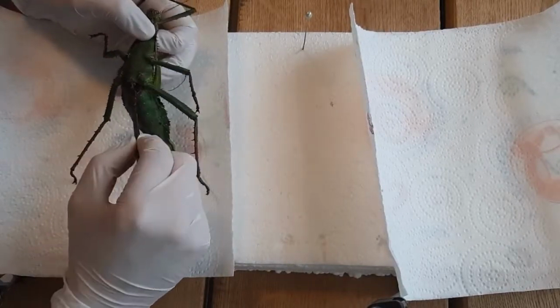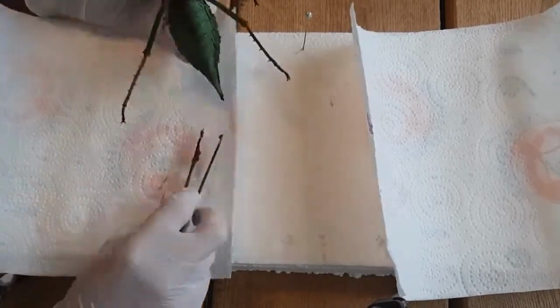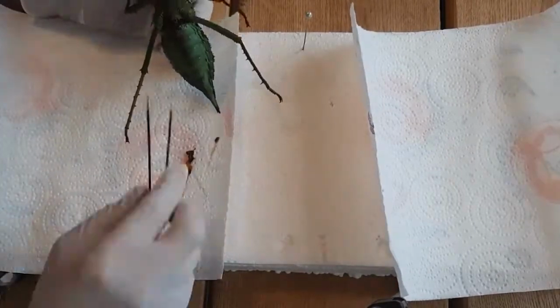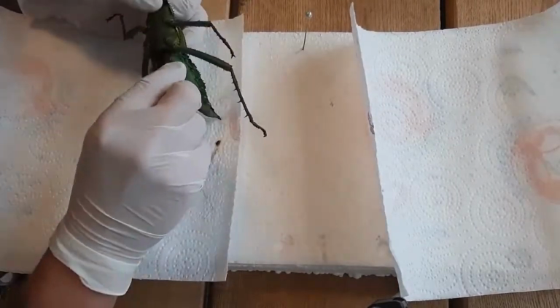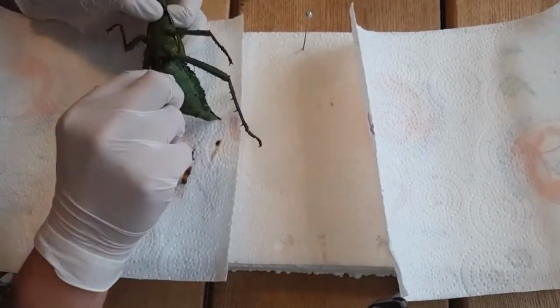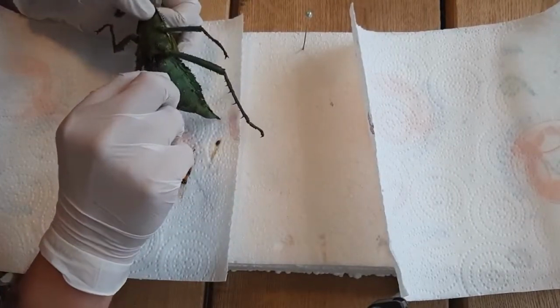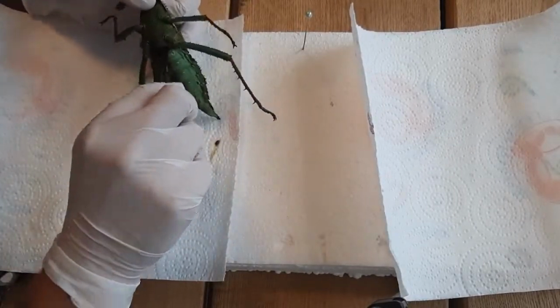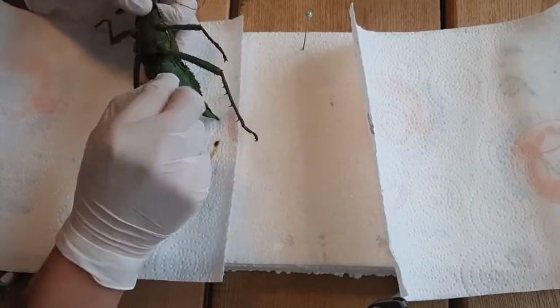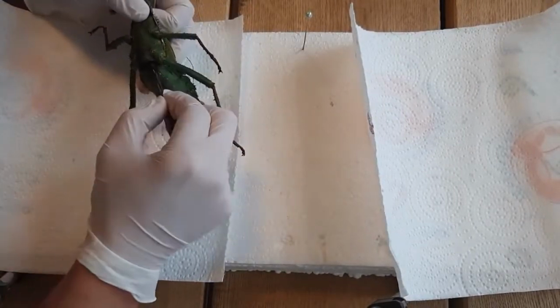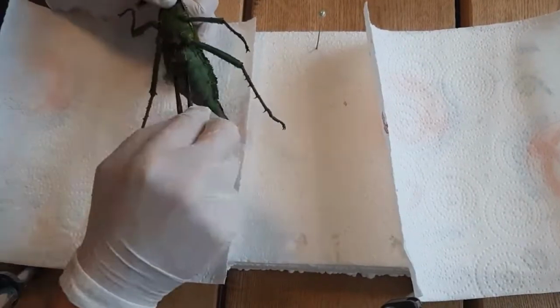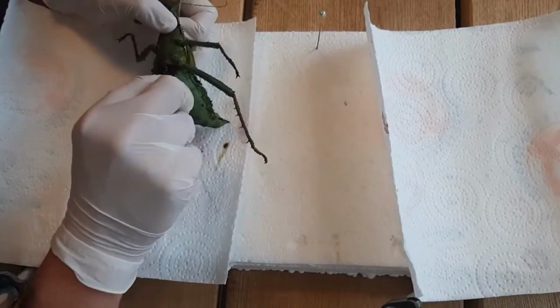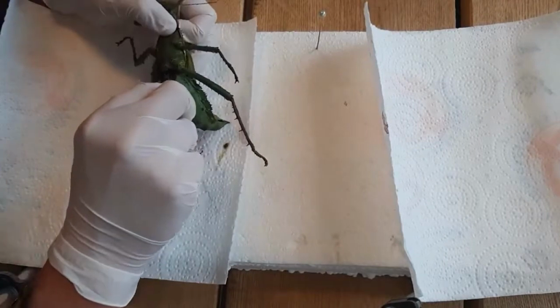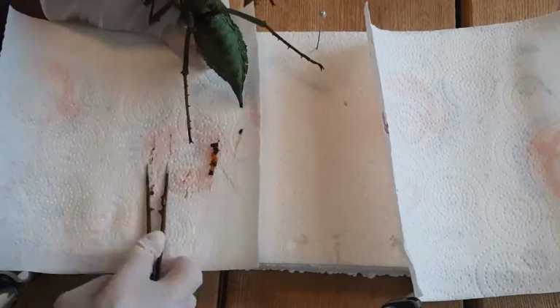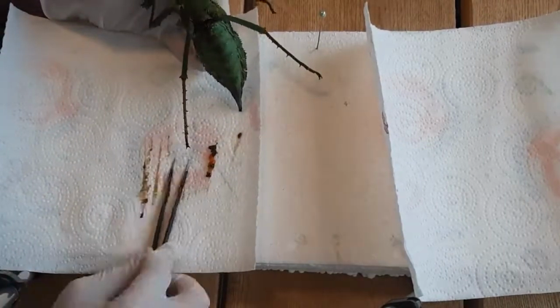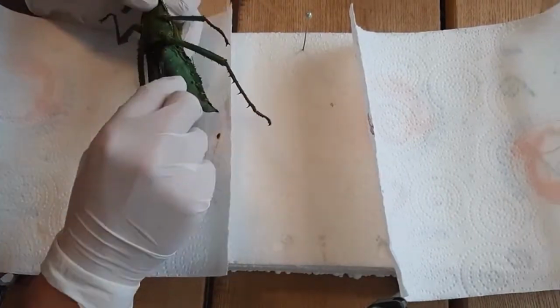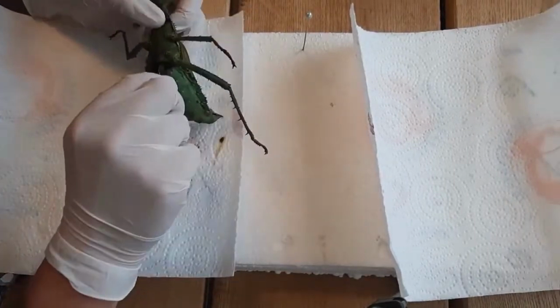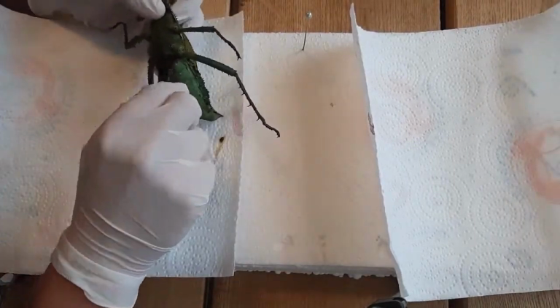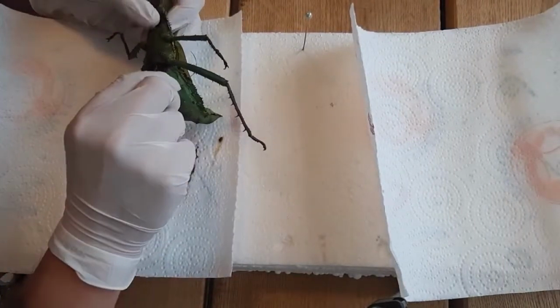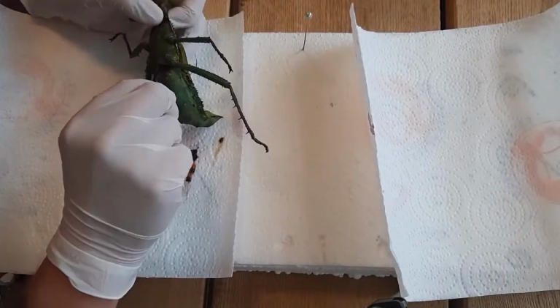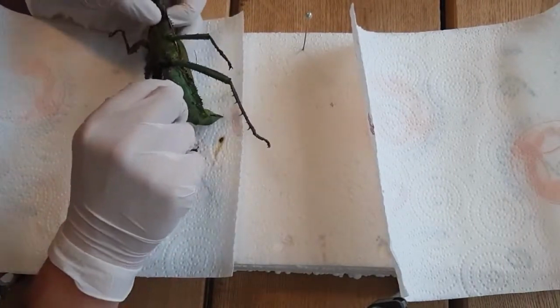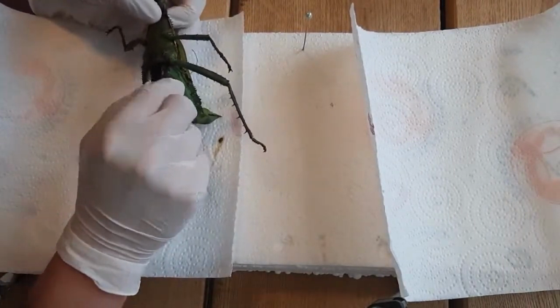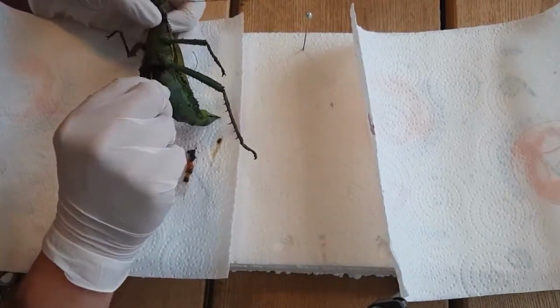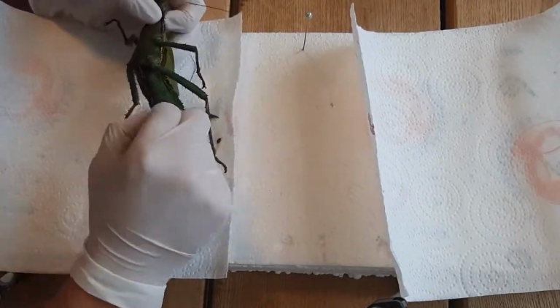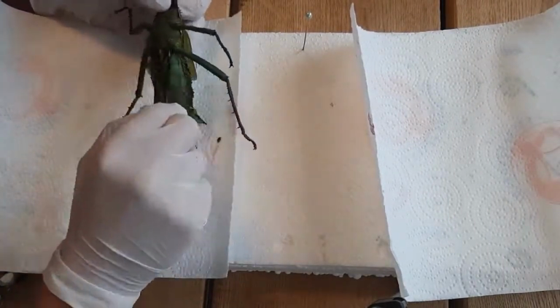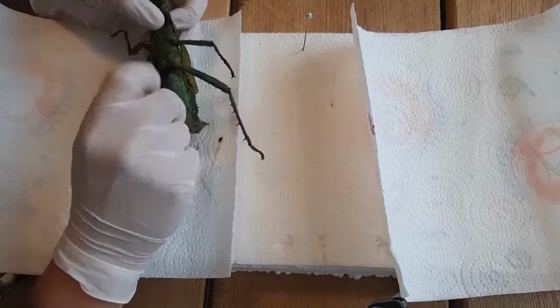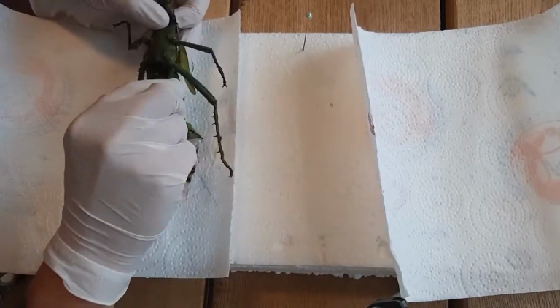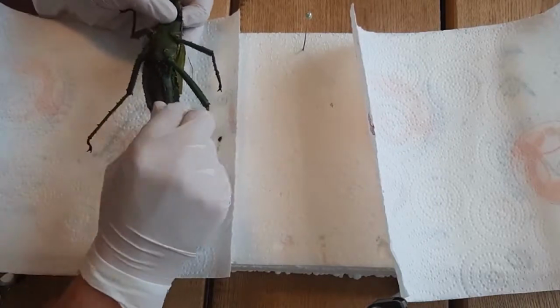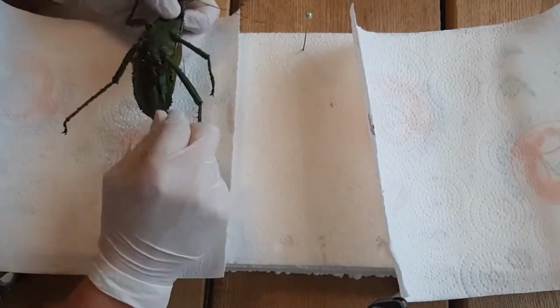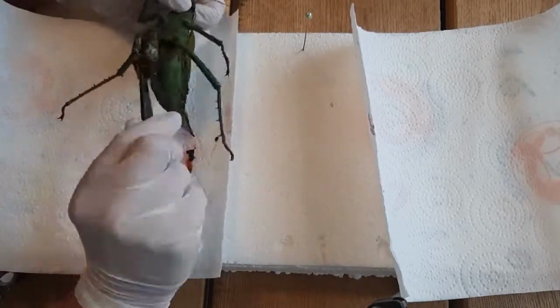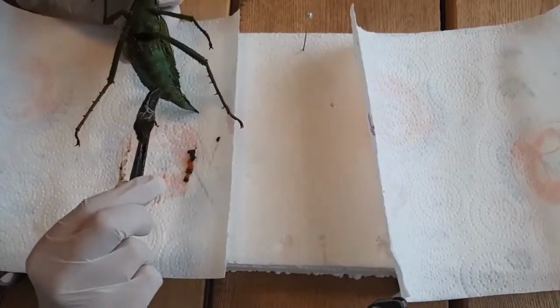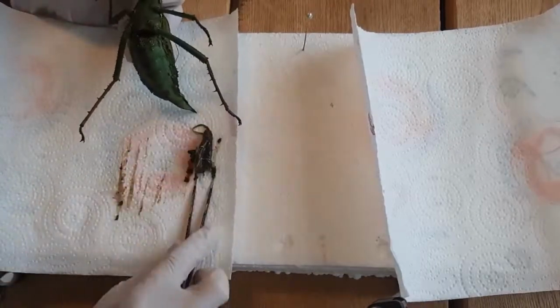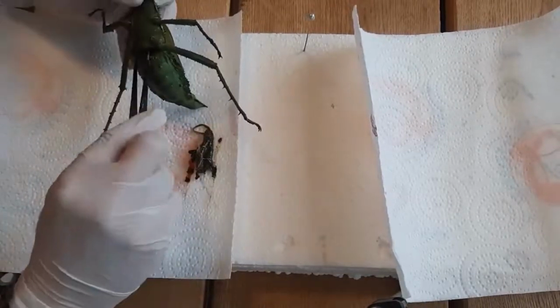You start by making a cut between the two segments of the thorax and abdomen. There is a membrane there — you can cut the membrane relatively easily — but you can see there is a stomach inside.